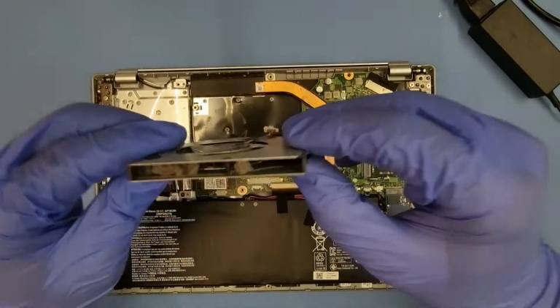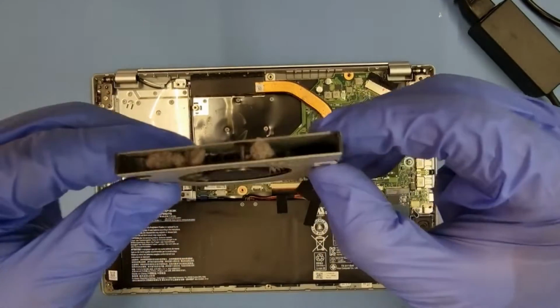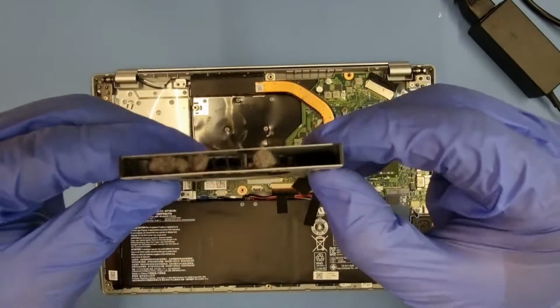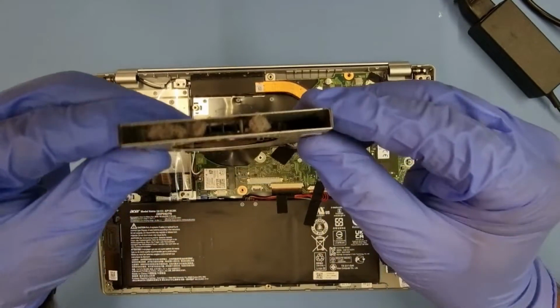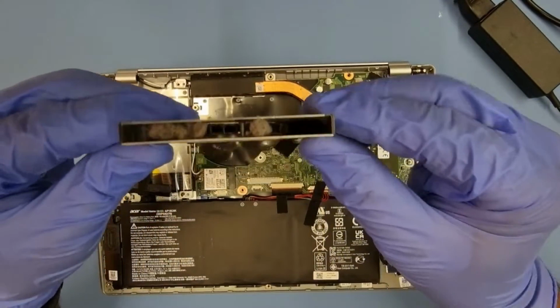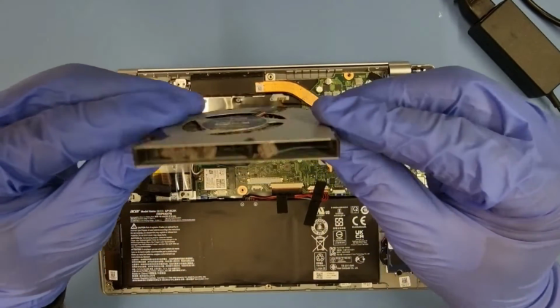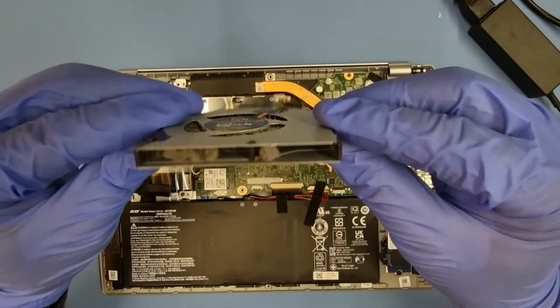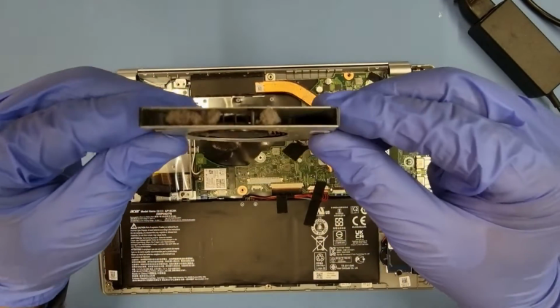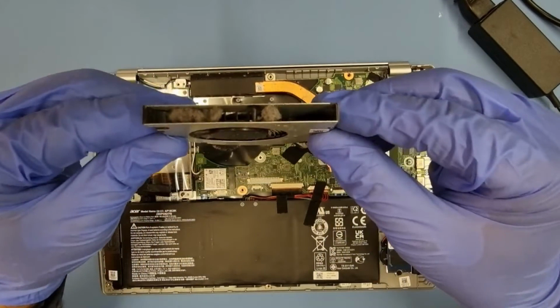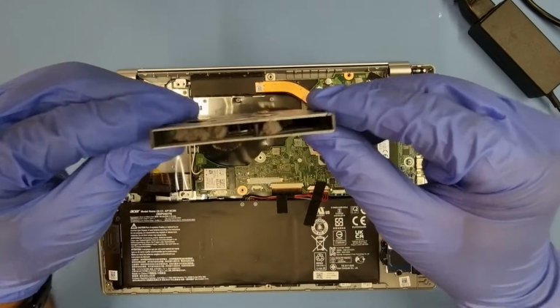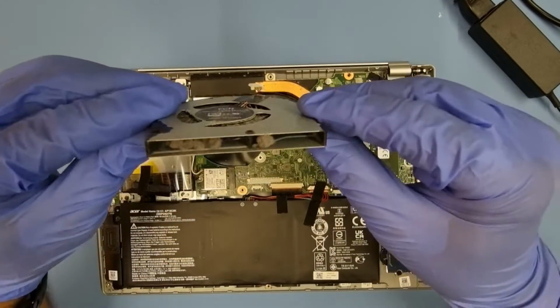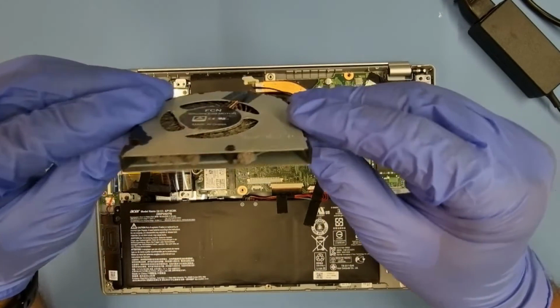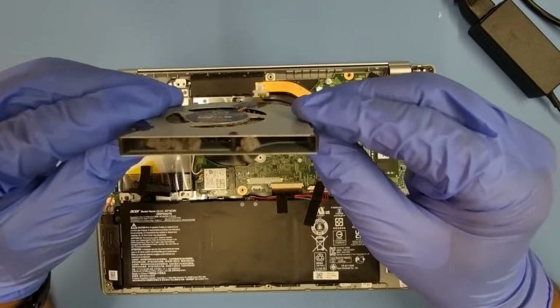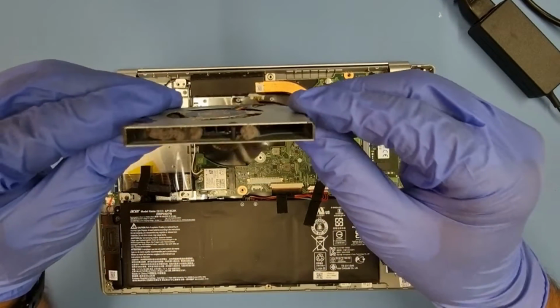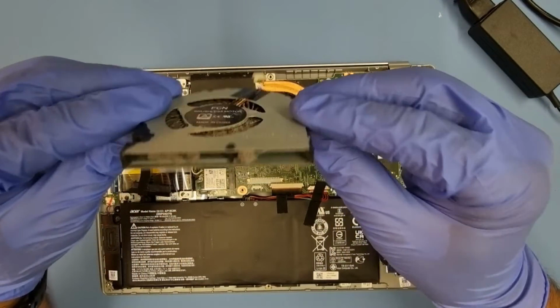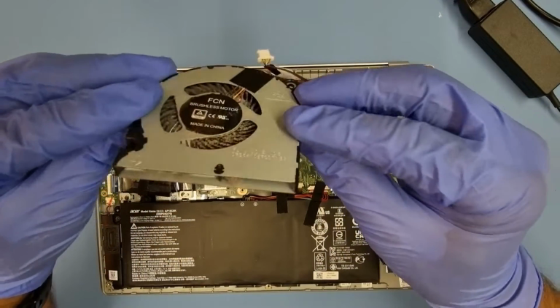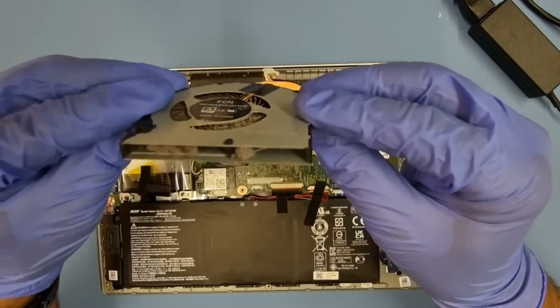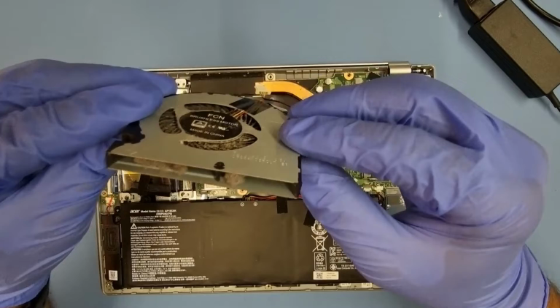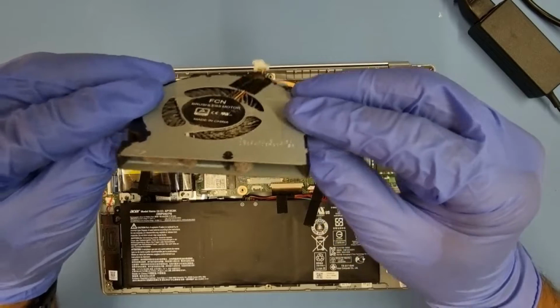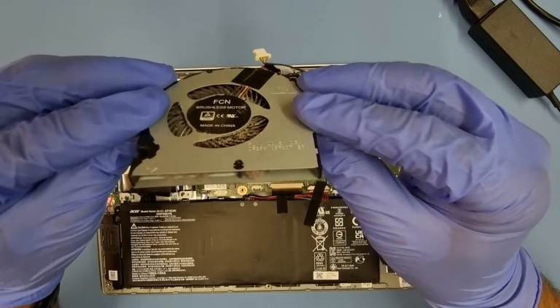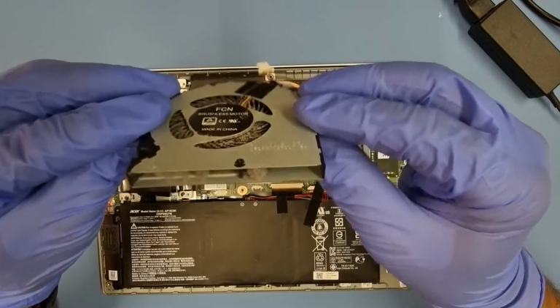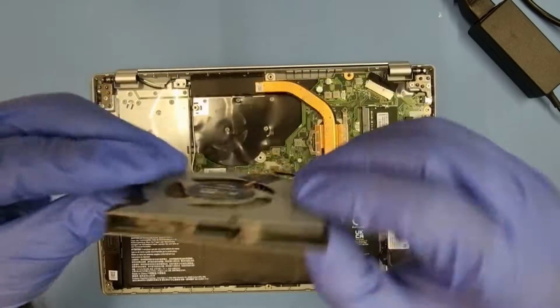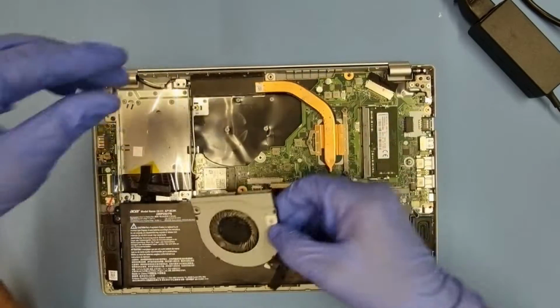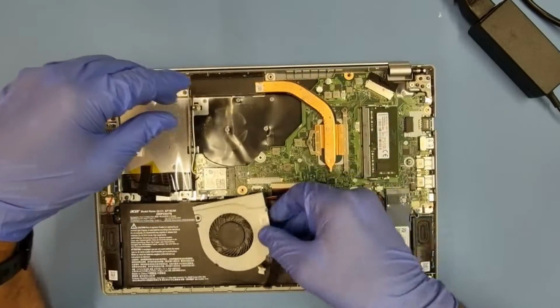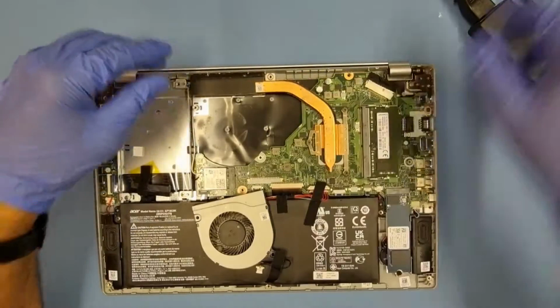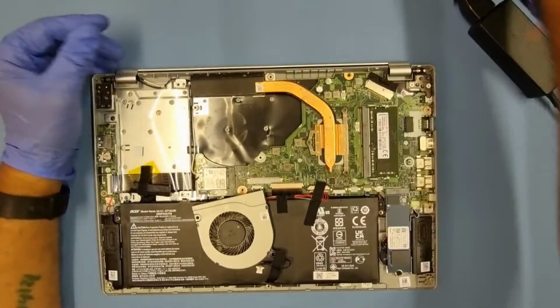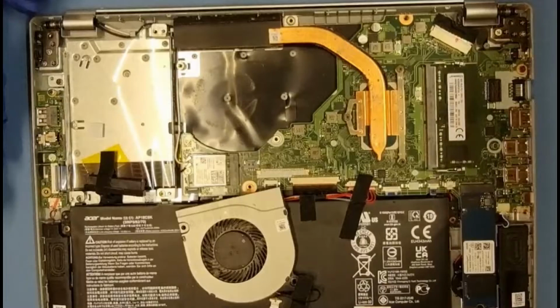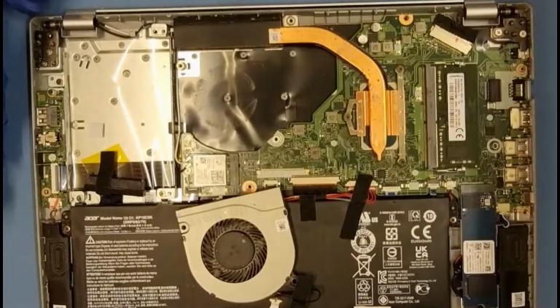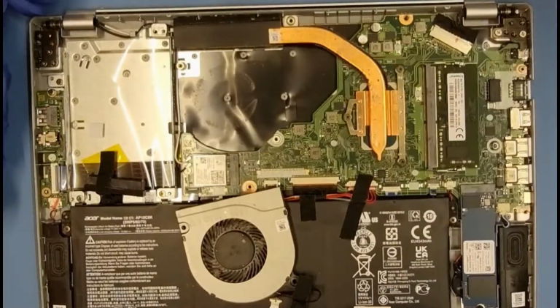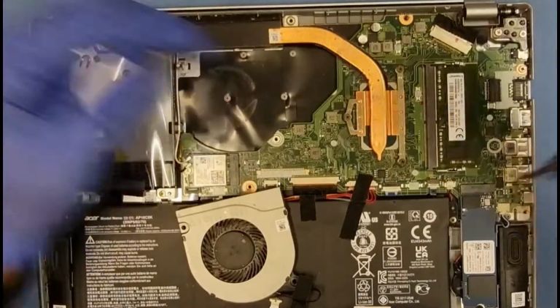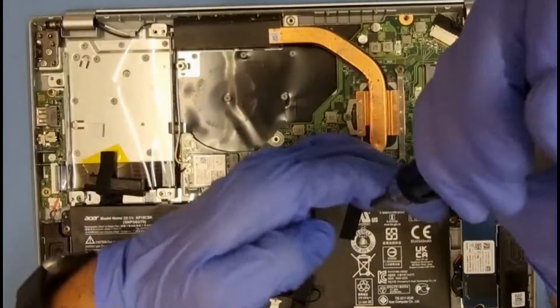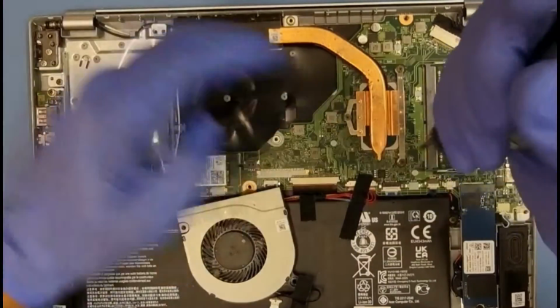Every now and then, if you've got a machine yourself and you're pretty good with a screwdriver, take the back off, pop one of these off, have a look inside, and give it a quick vacuum. So I'm going to take the heat sink off now.